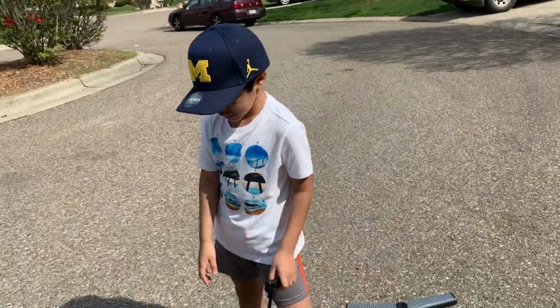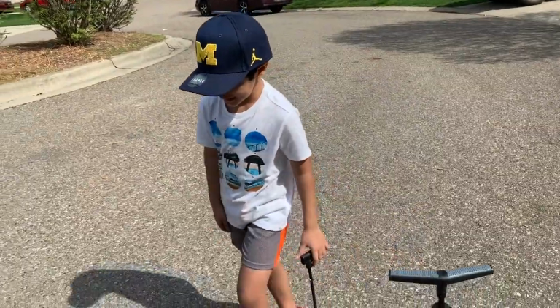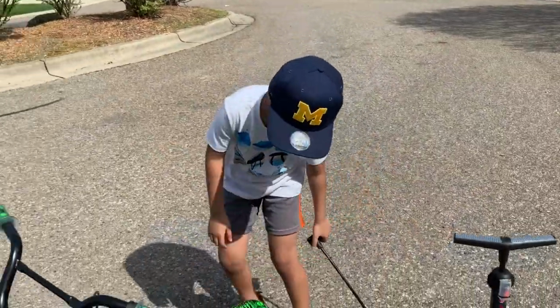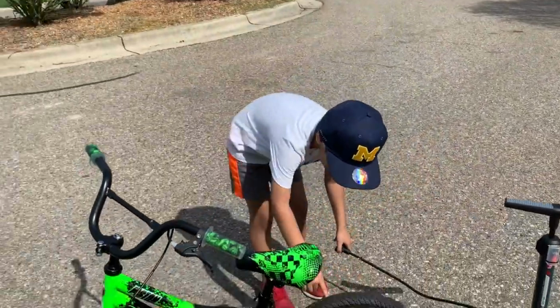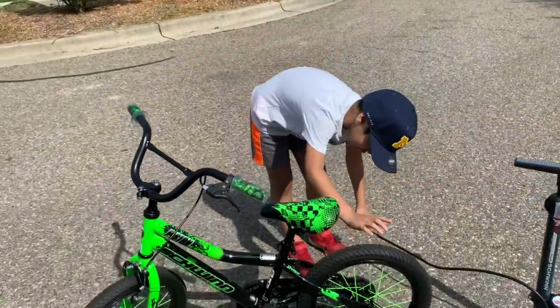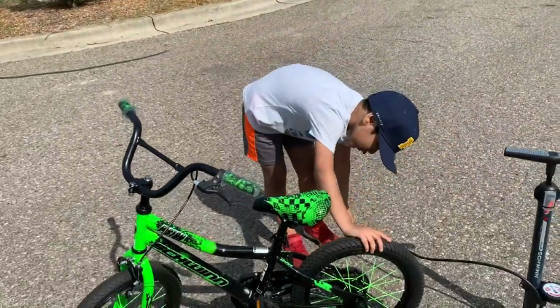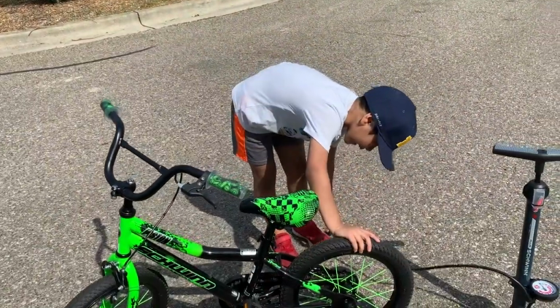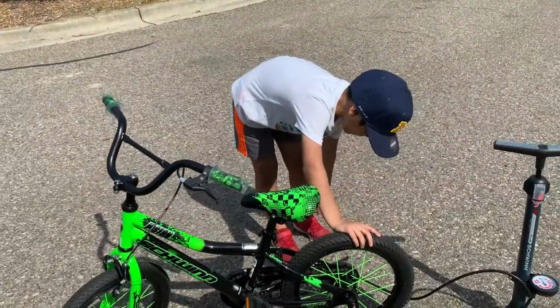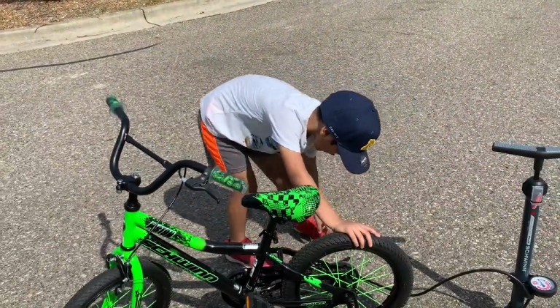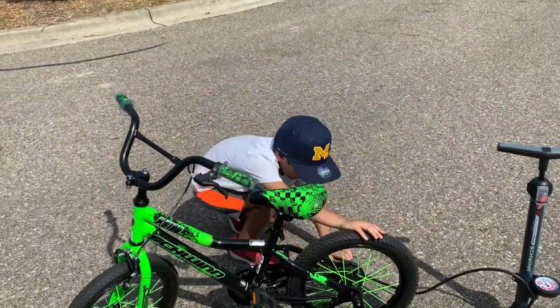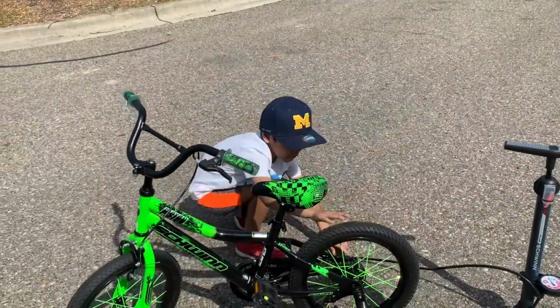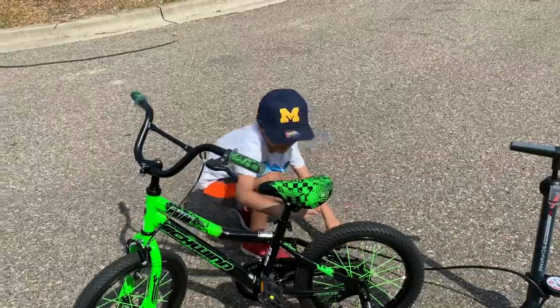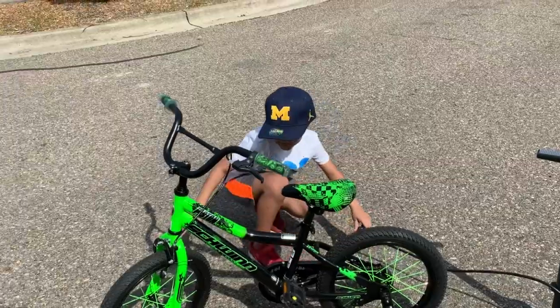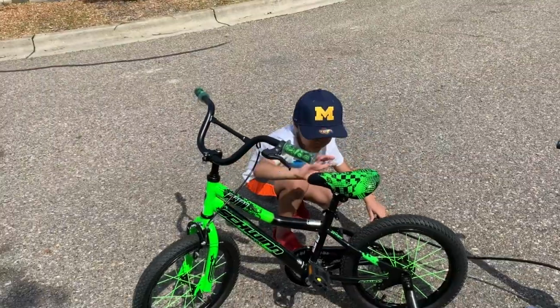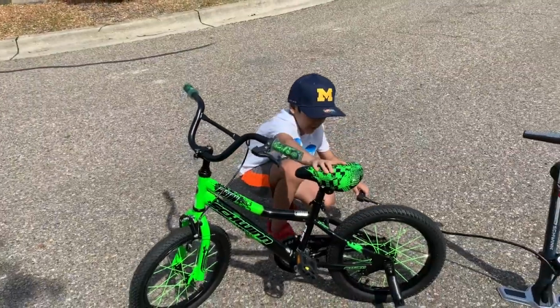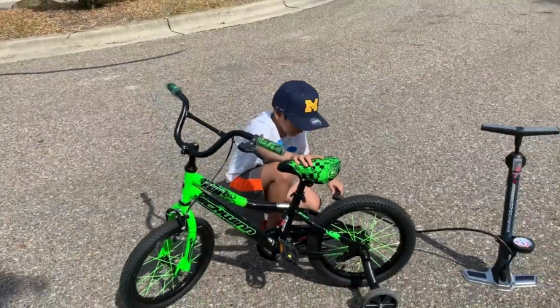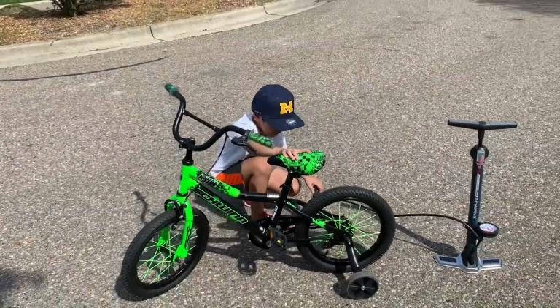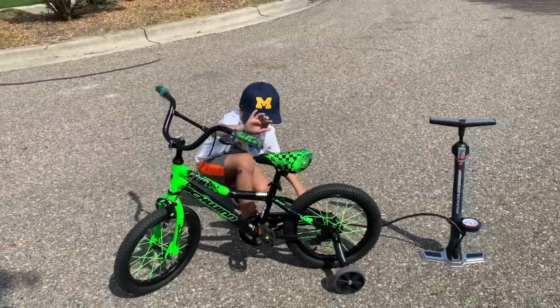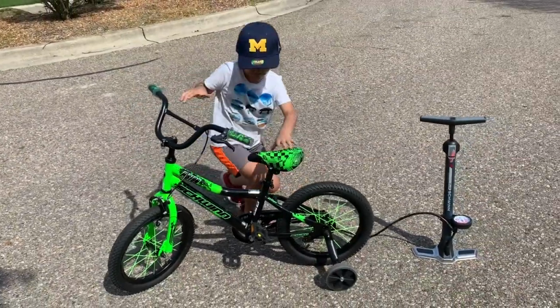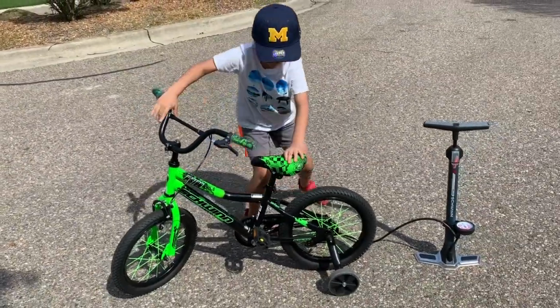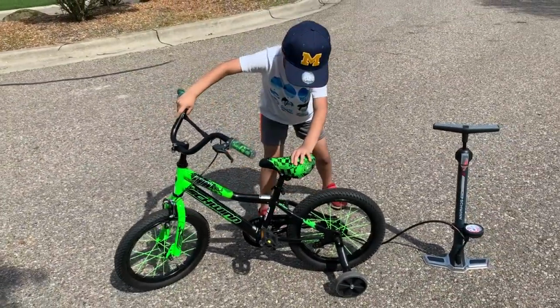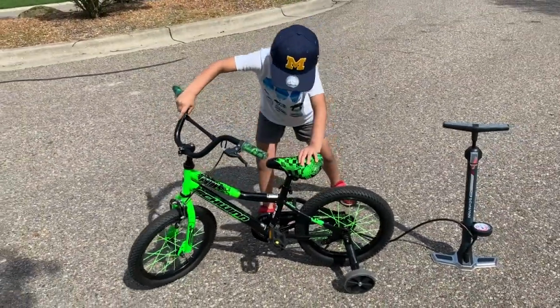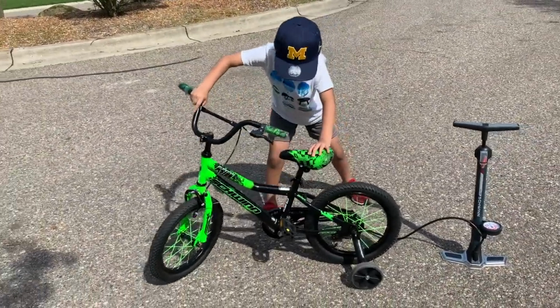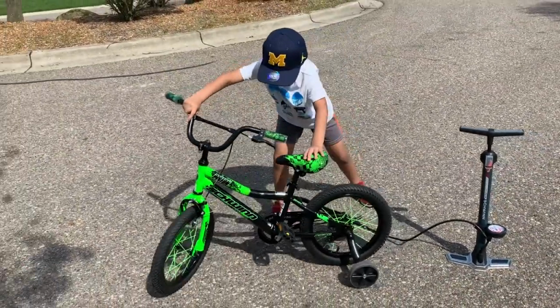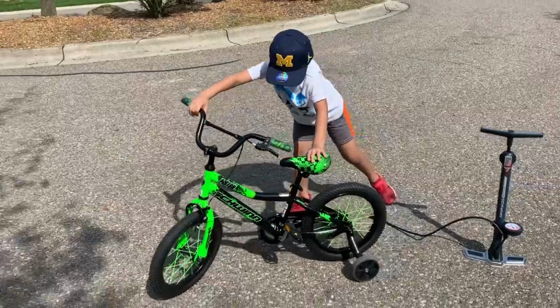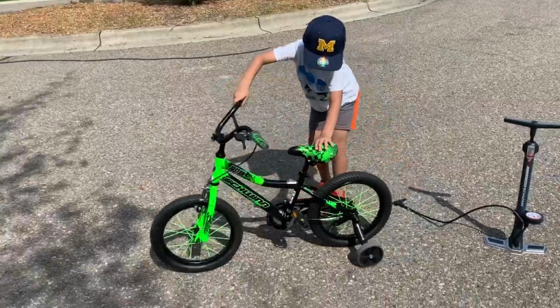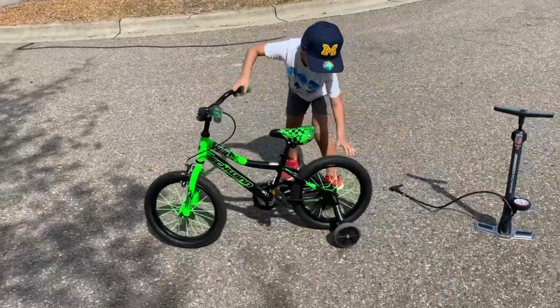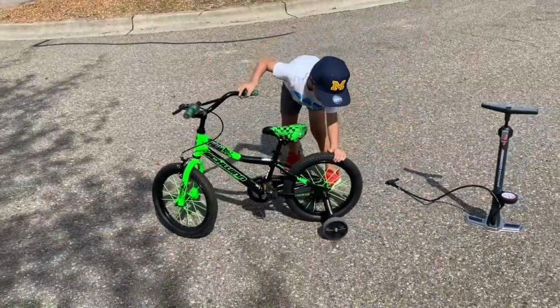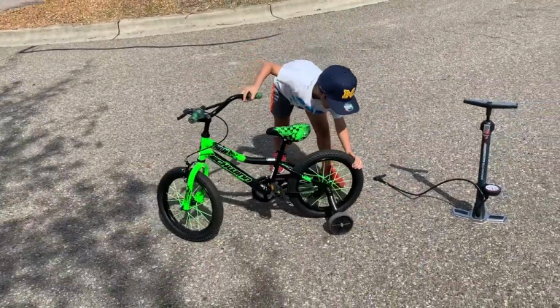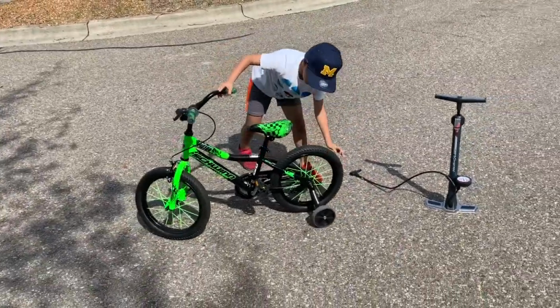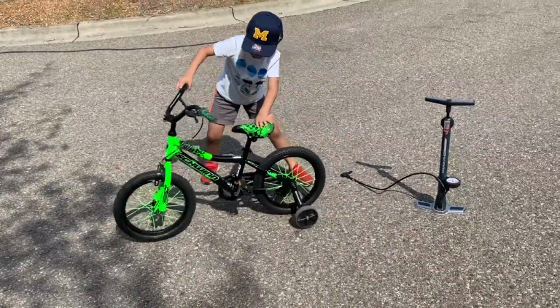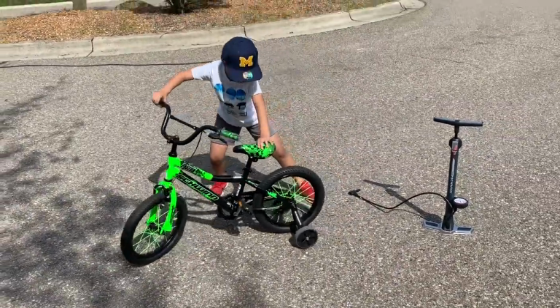Do you see this? How do you do this? I would do this with my dad. This is how I use this. You're going to — this time I'm not going to do the back.